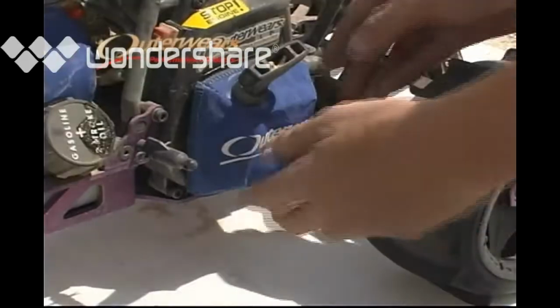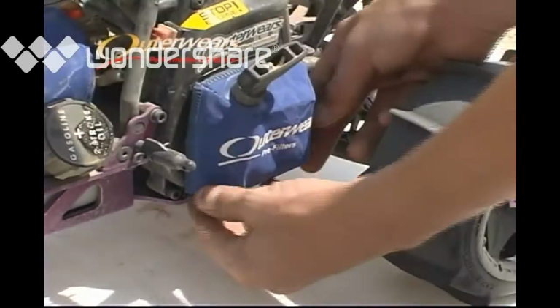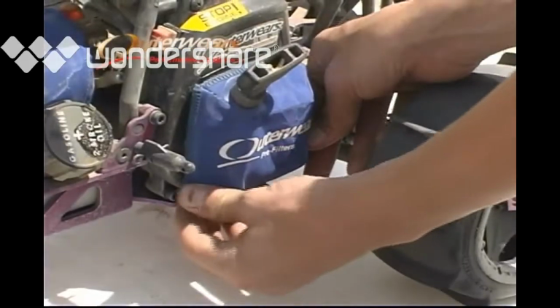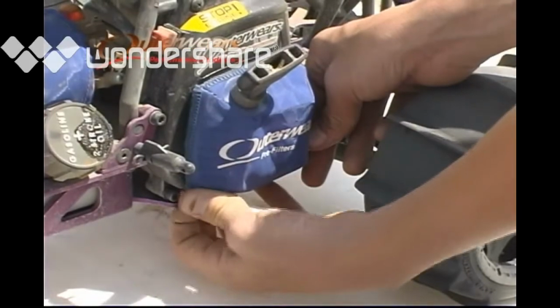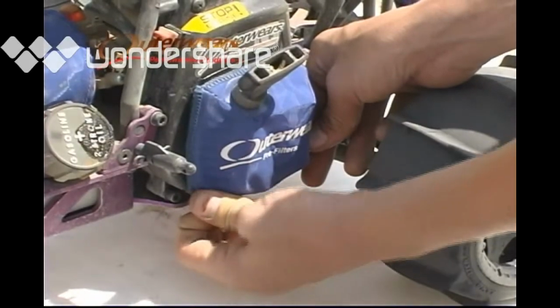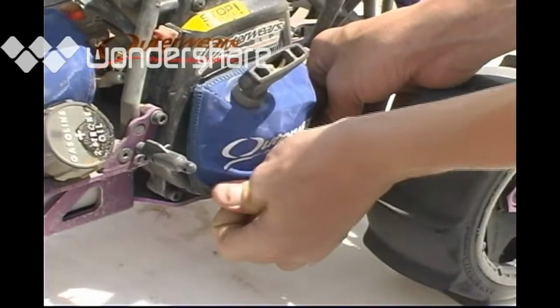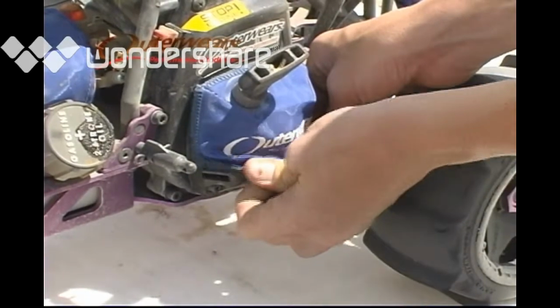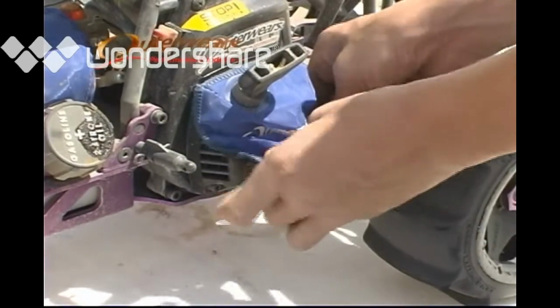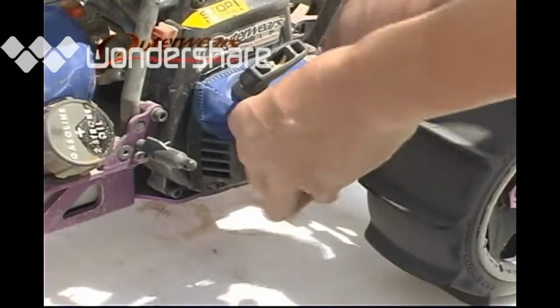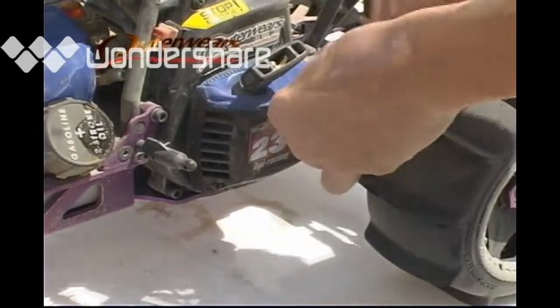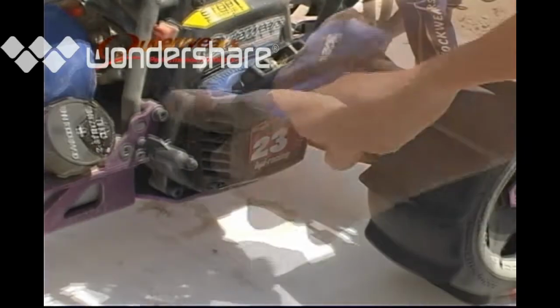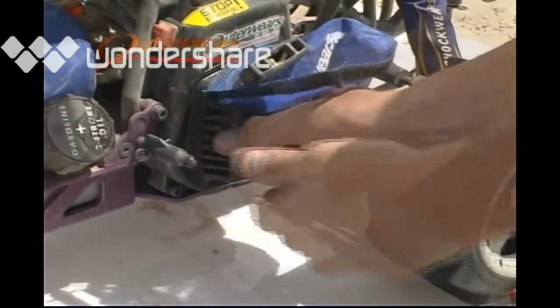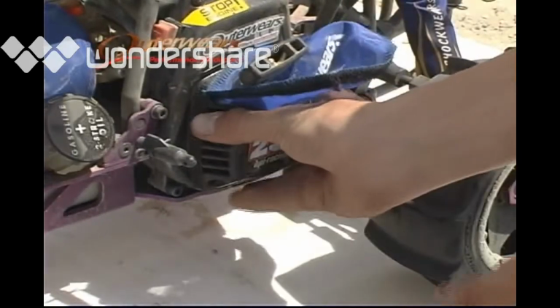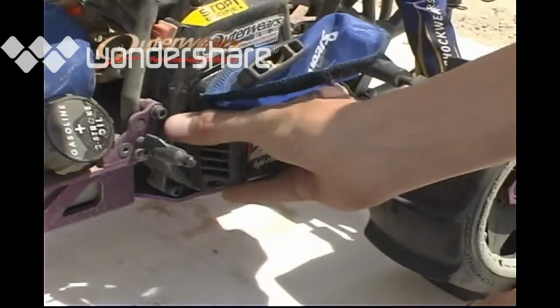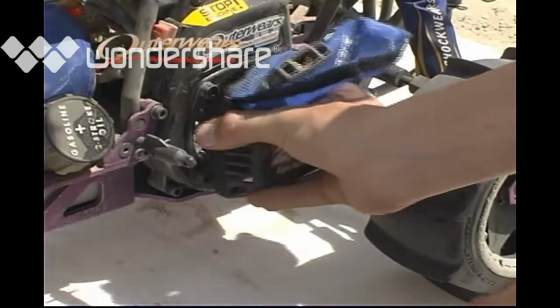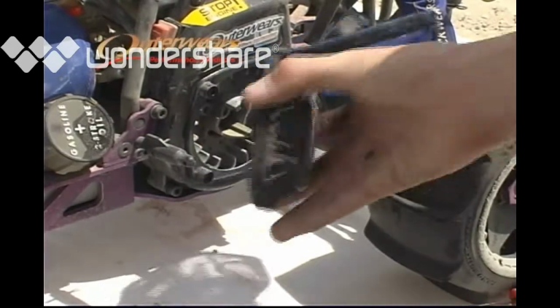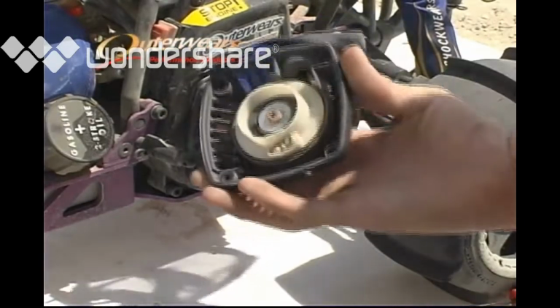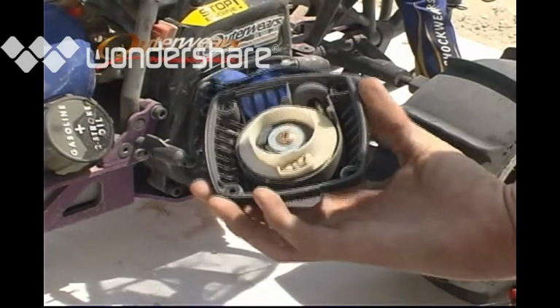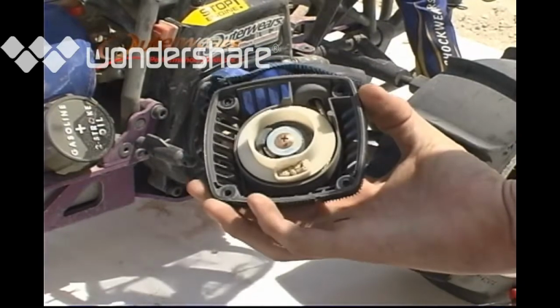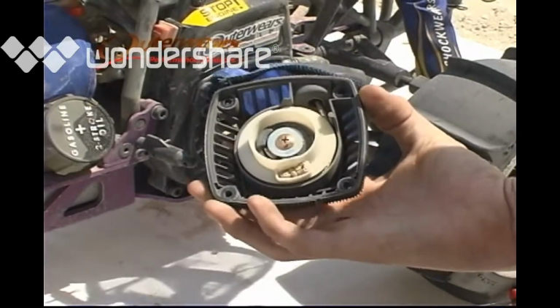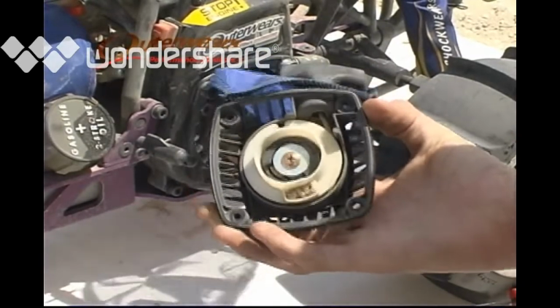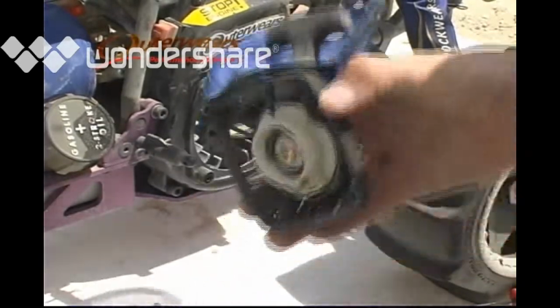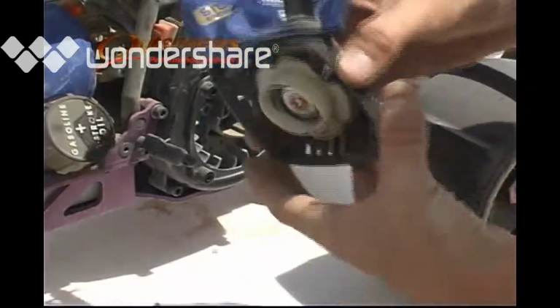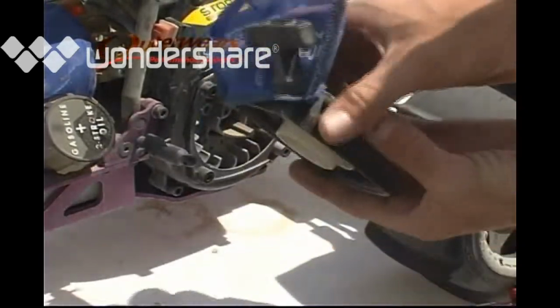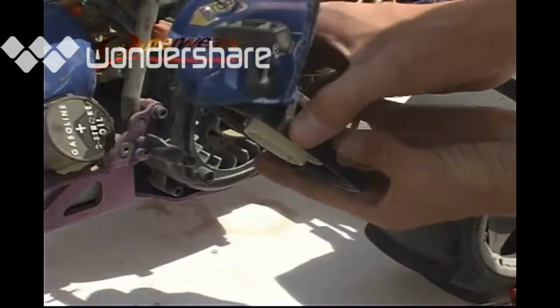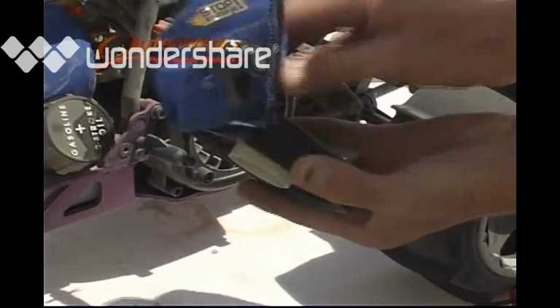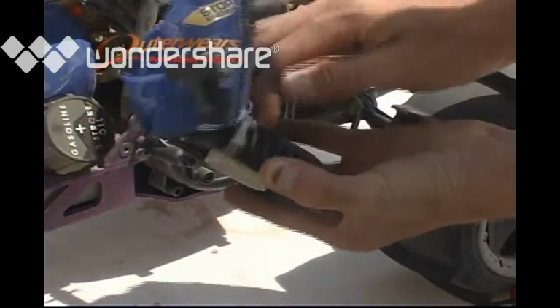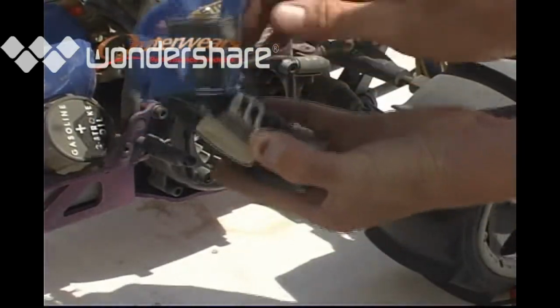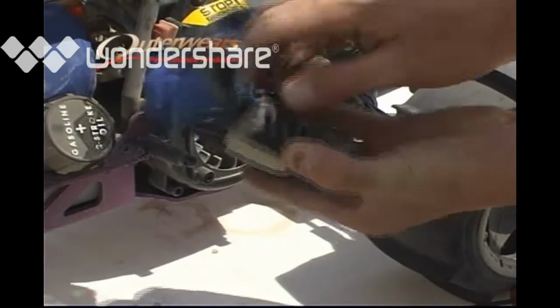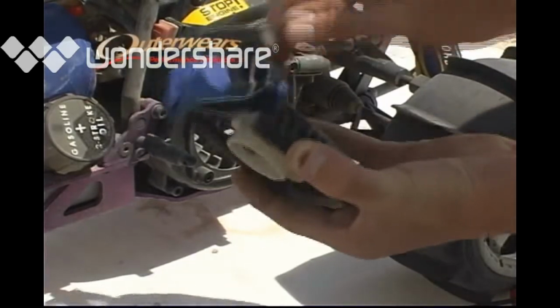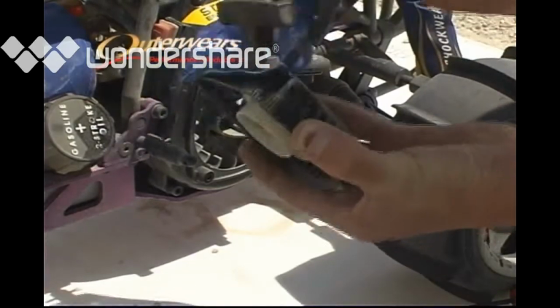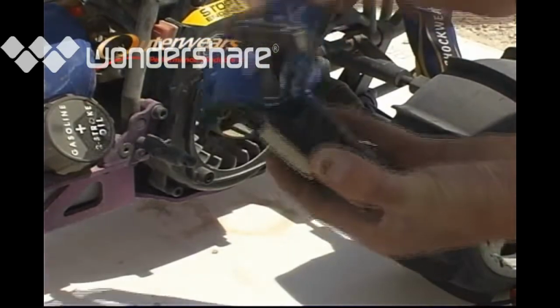After two runs with the Outerware pull start cover in place — wow, look at that difference, and think of the wear this will save.